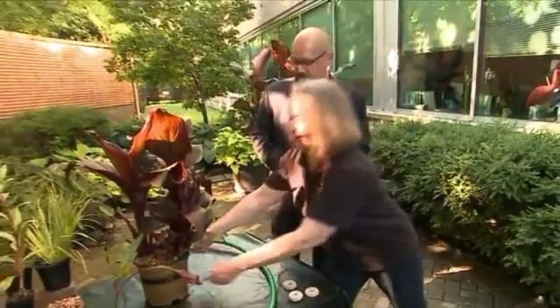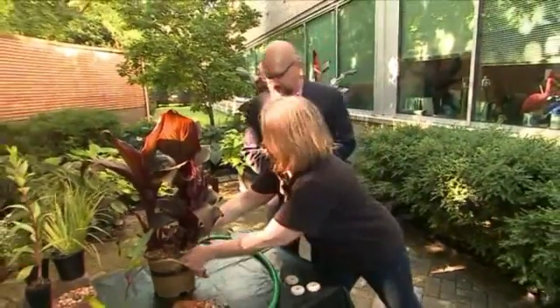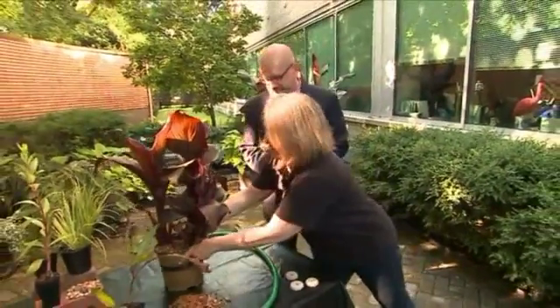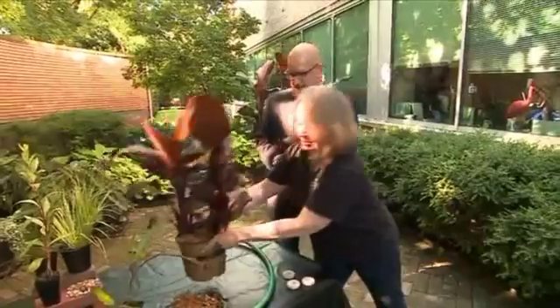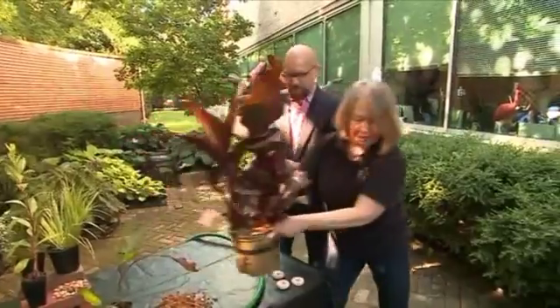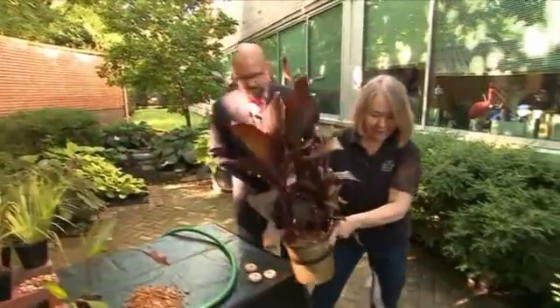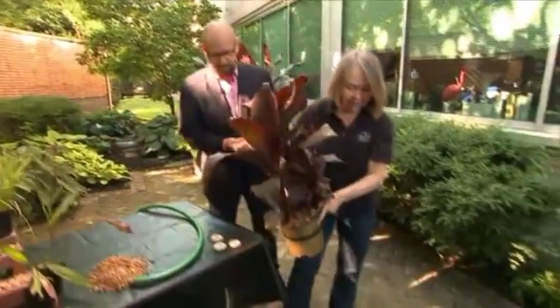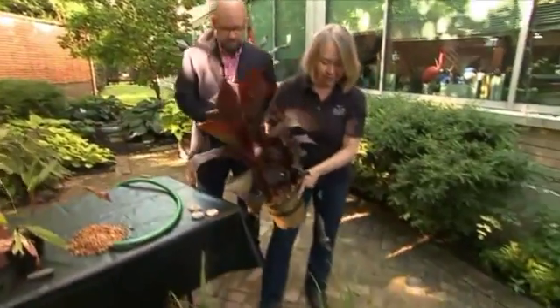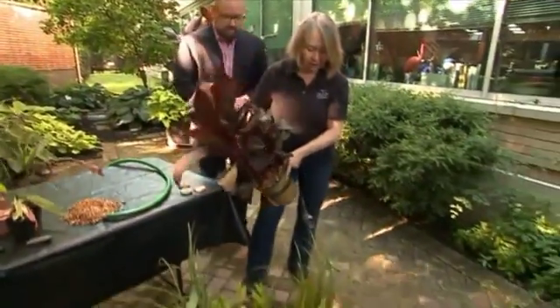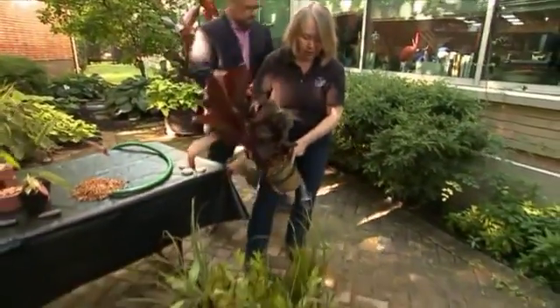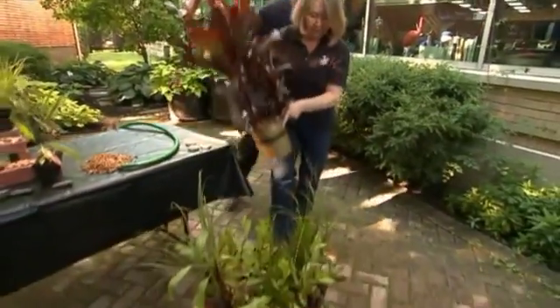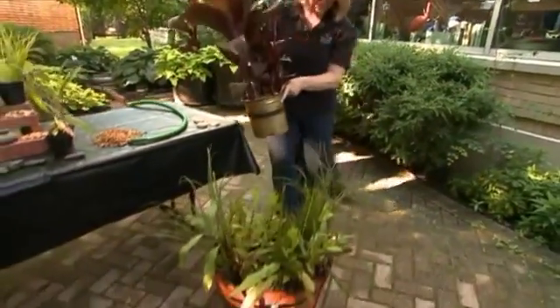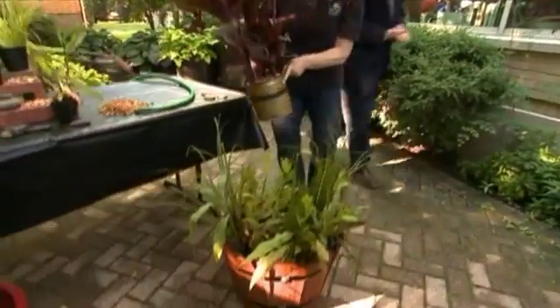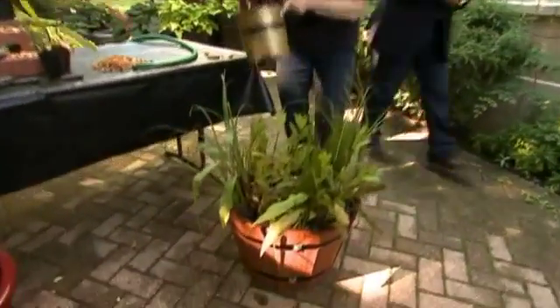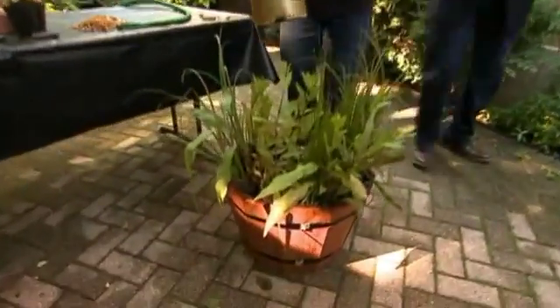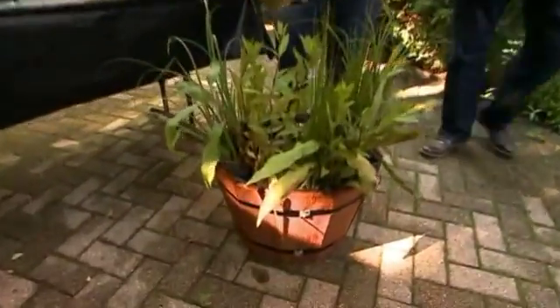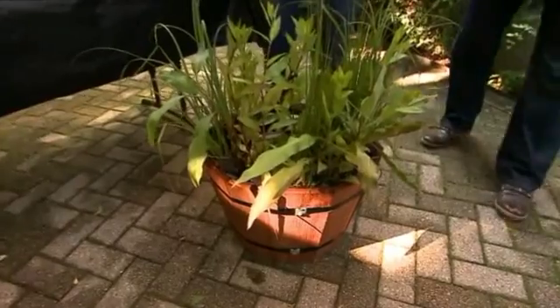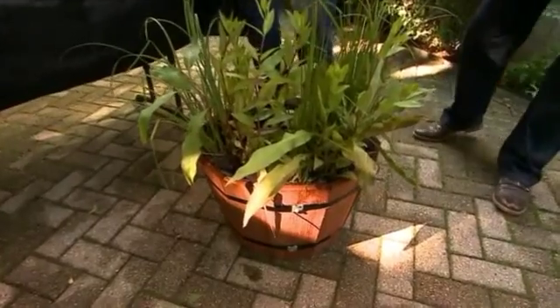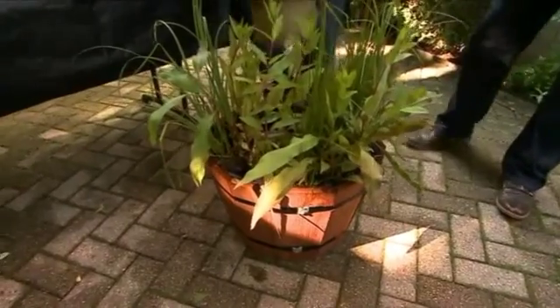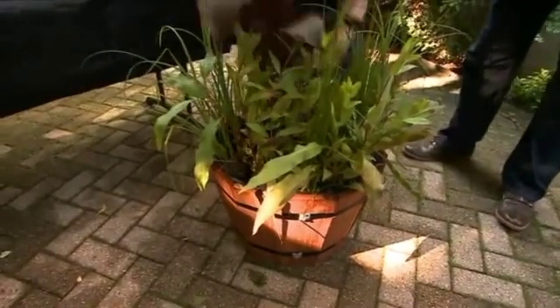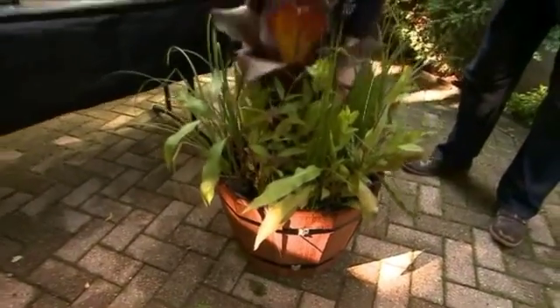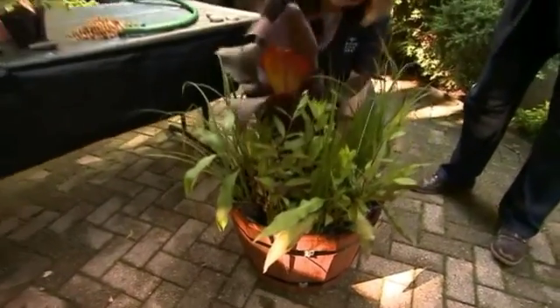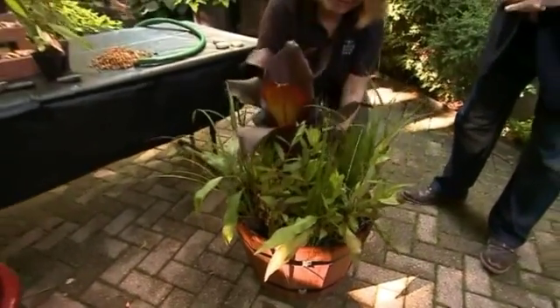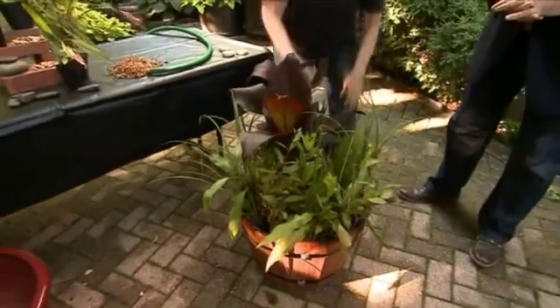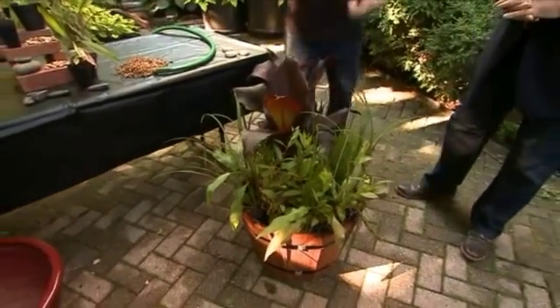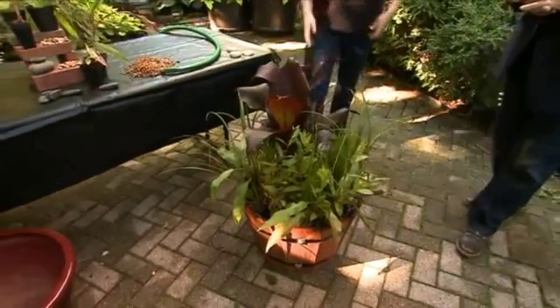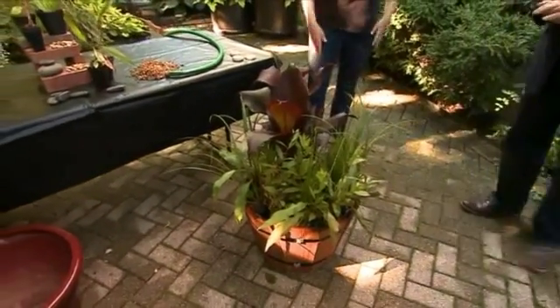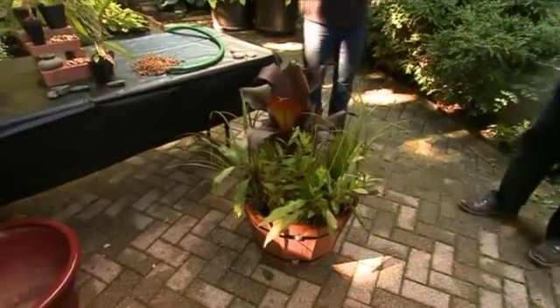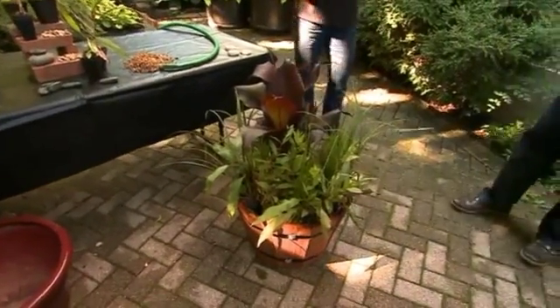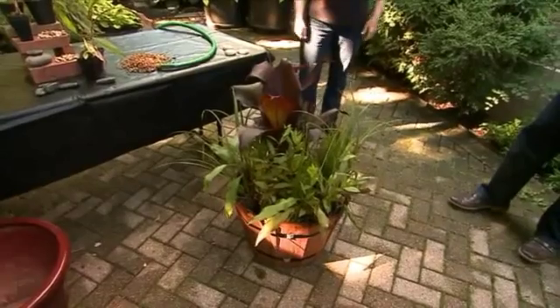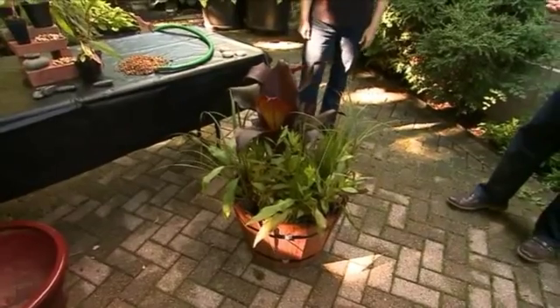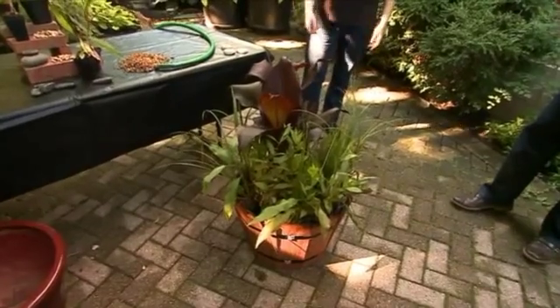Here's how easy it is. We have a container — this is a whiskey barrel that's lined with a waterproof liner. I'm just going to drop it in. We fill it up with water, and that's your container garden in your backyard.